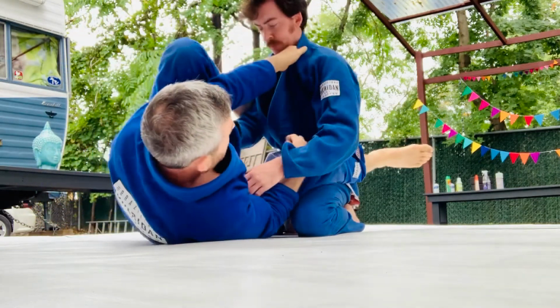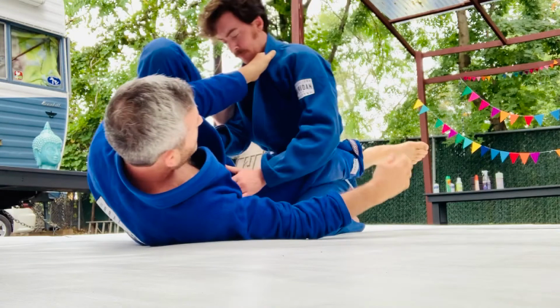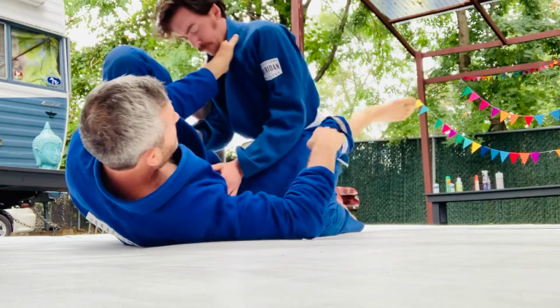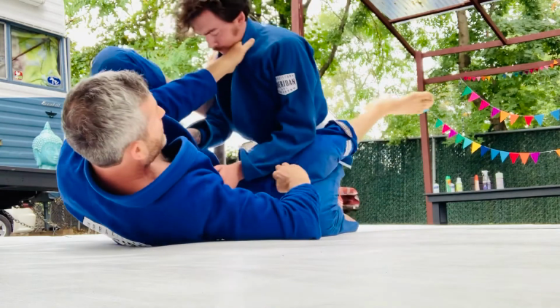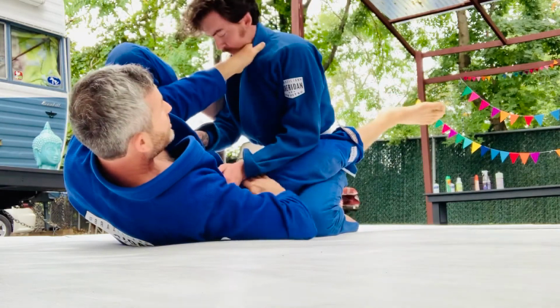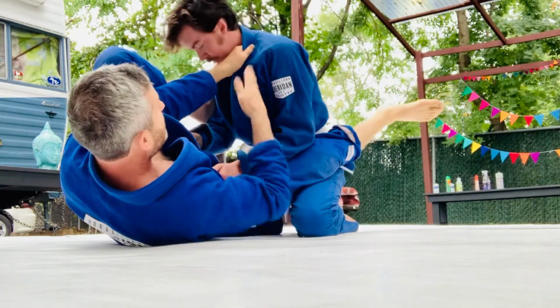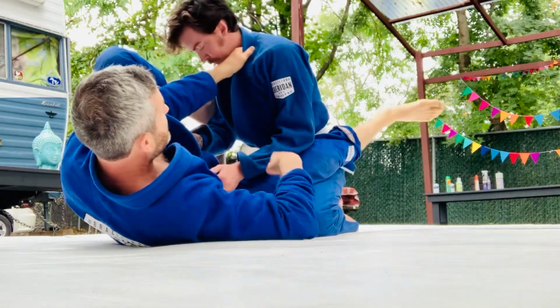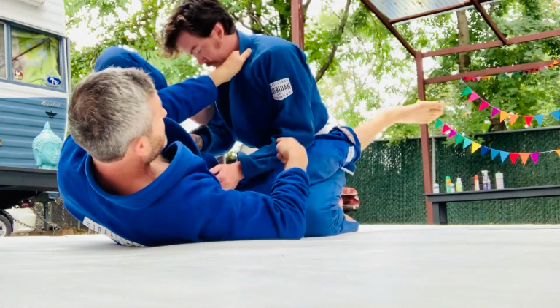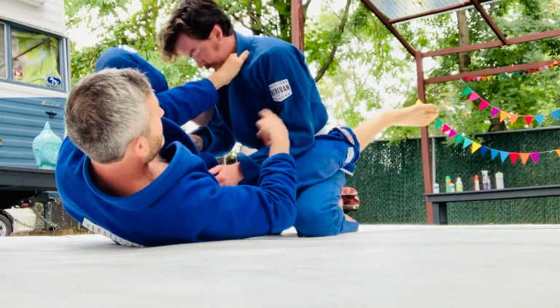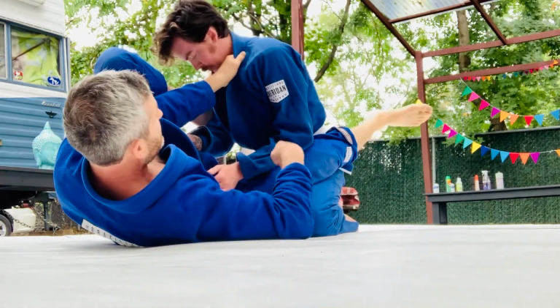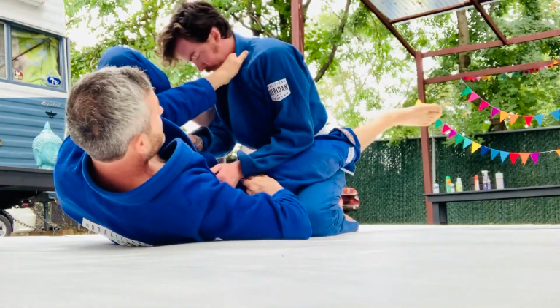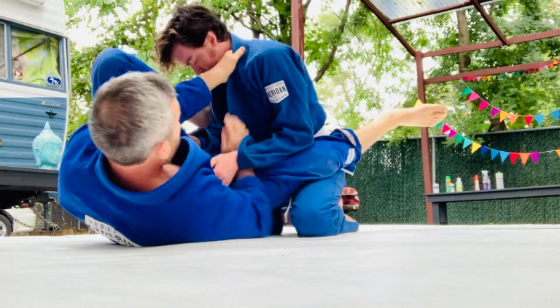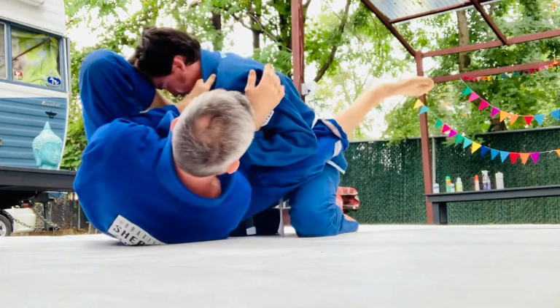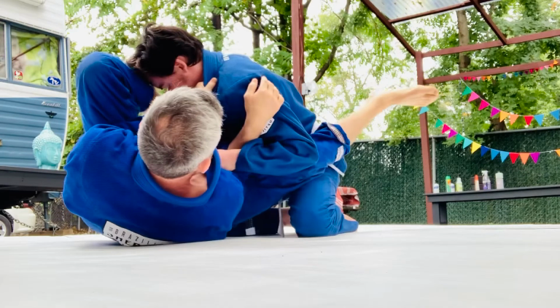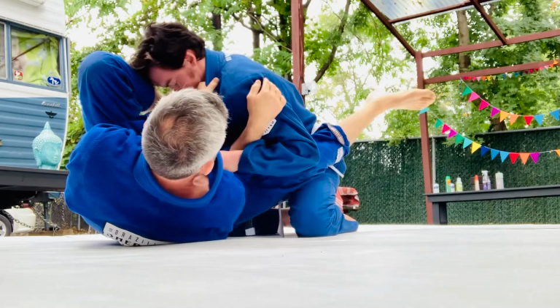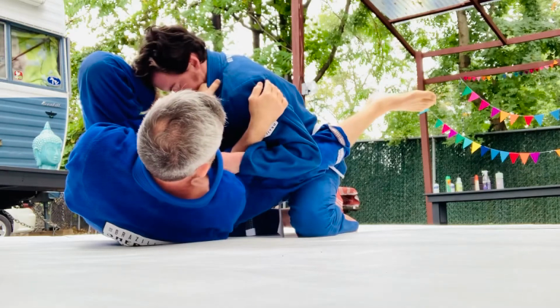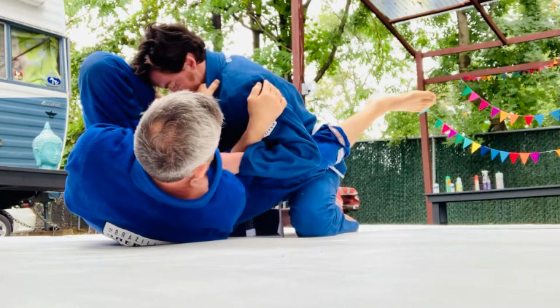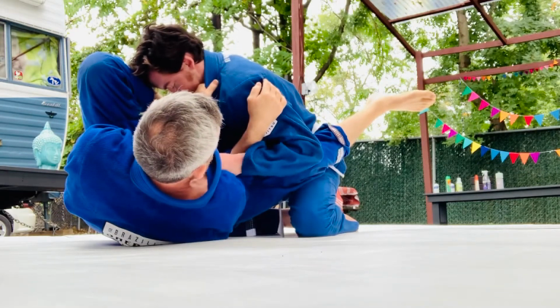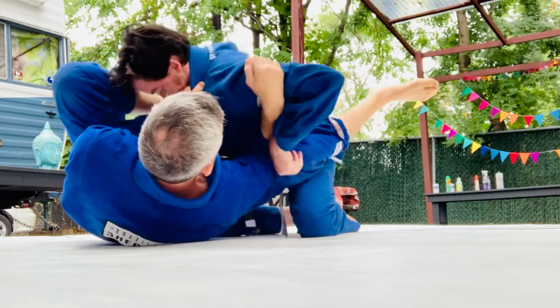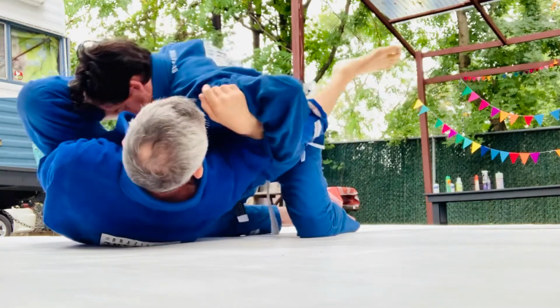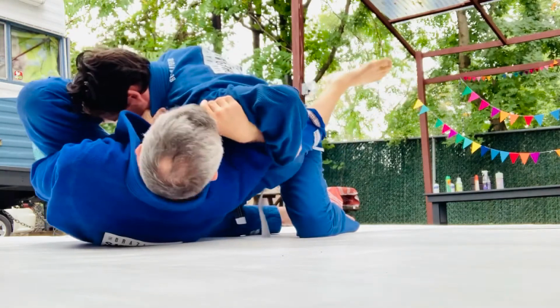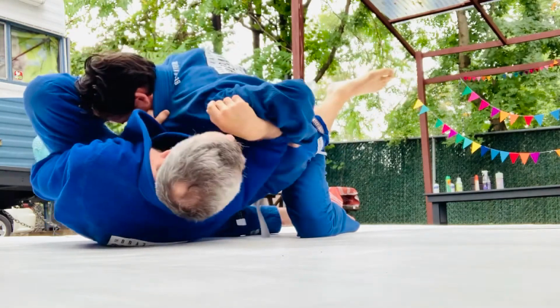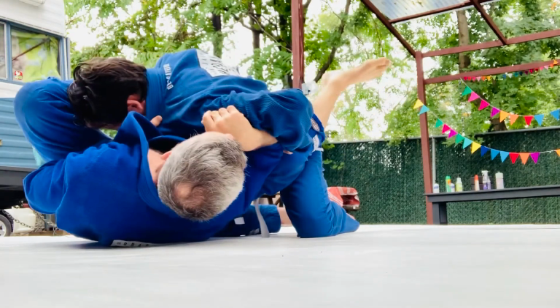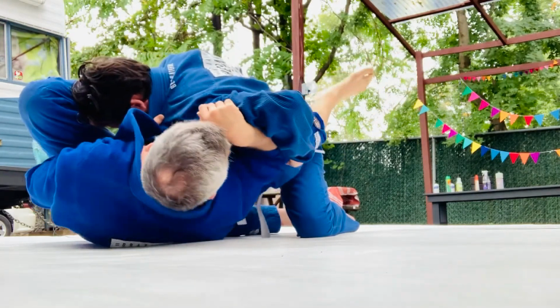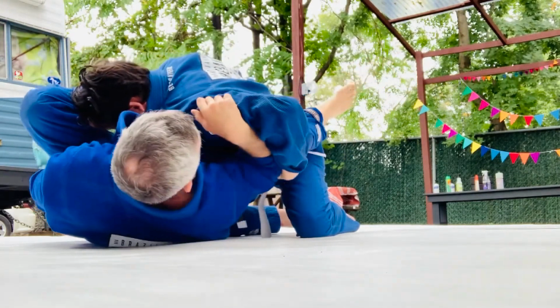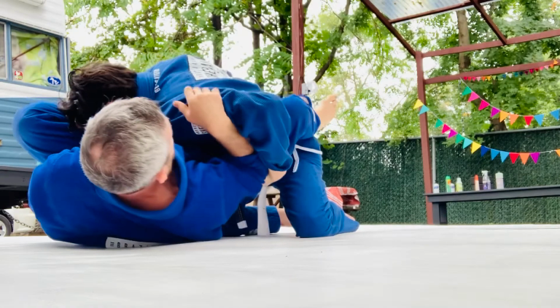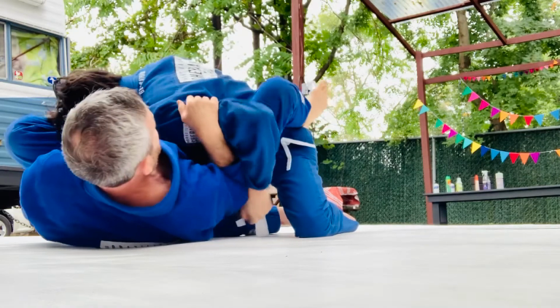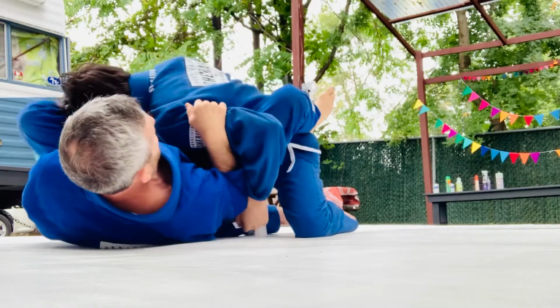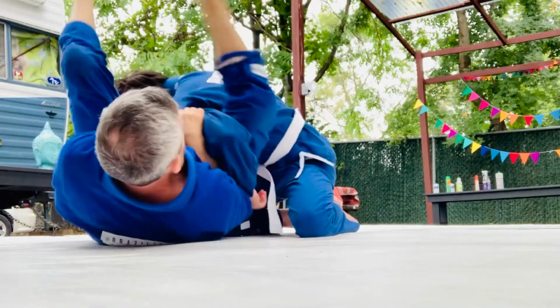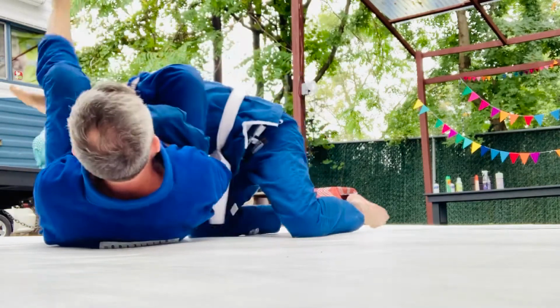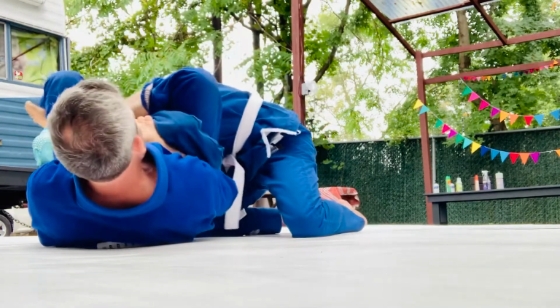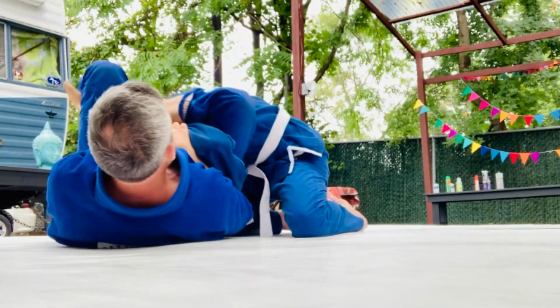So what you're doing is you're owning the inside space. He owns the inside space, so now I'm going to own the inside space. Now if he tries to recover the inside space, I can elbow in here — elbow in and go into my omoplata.